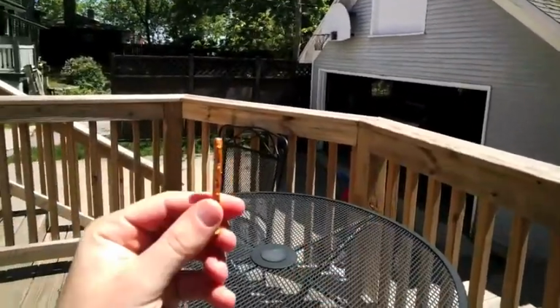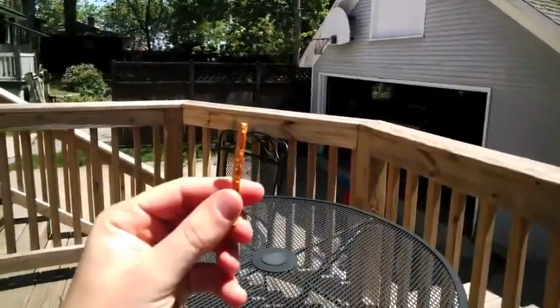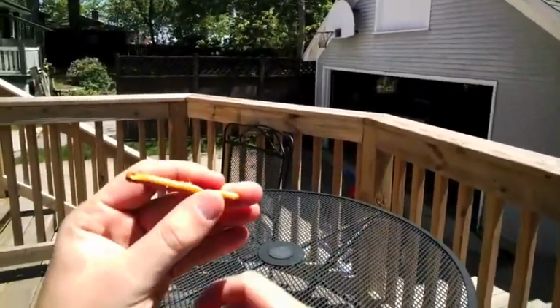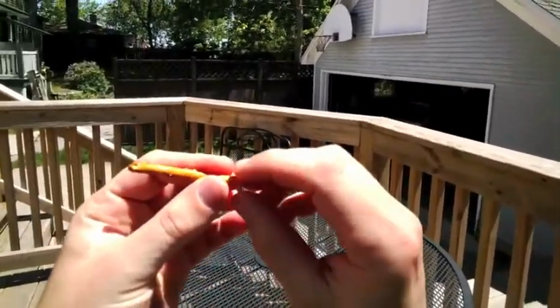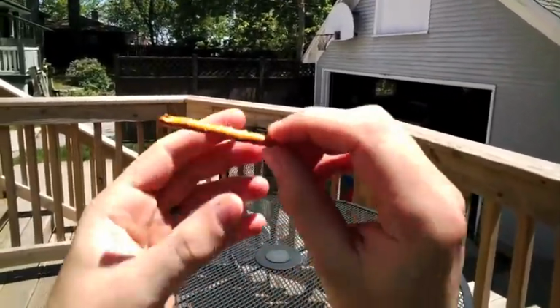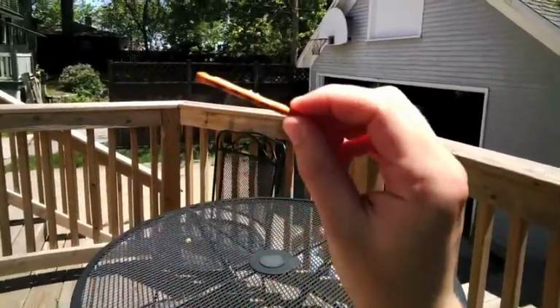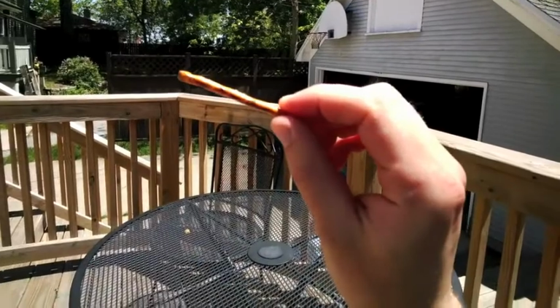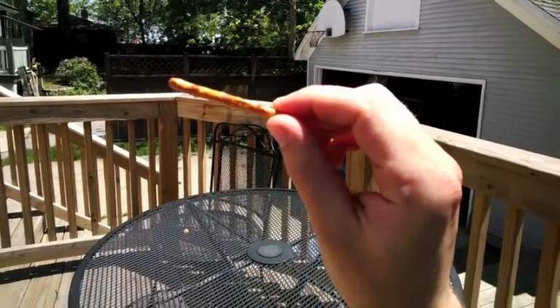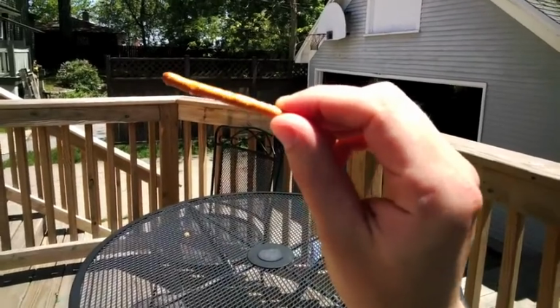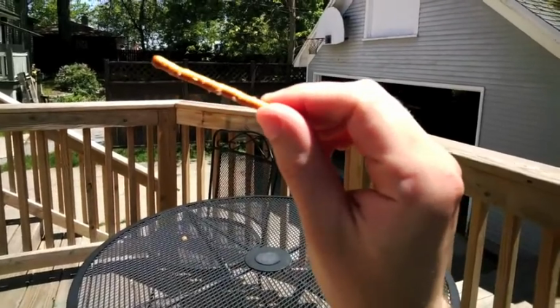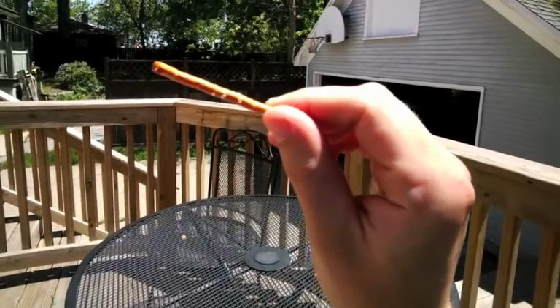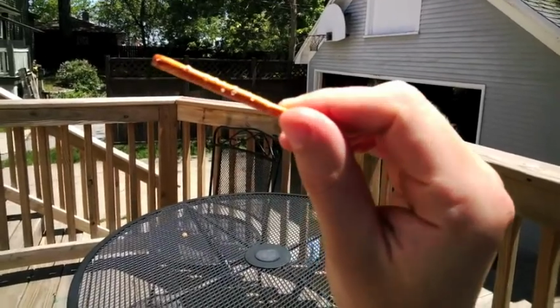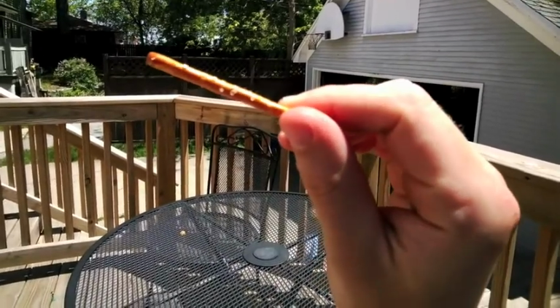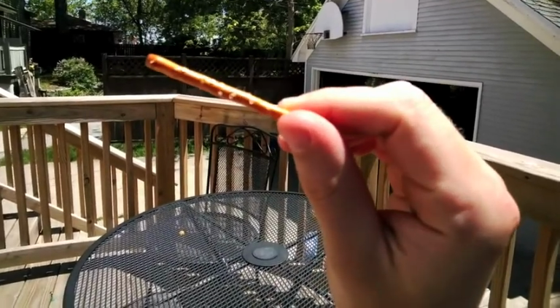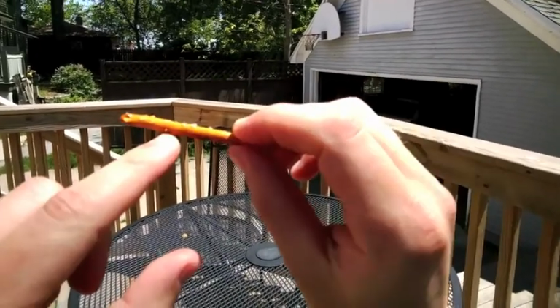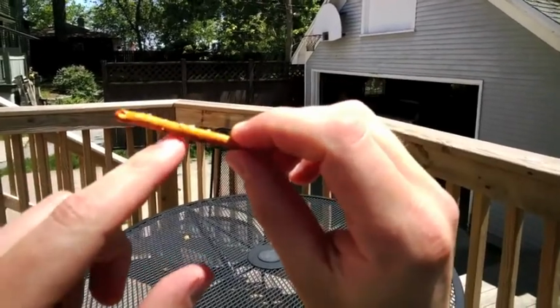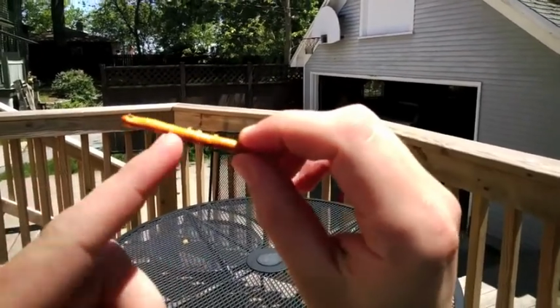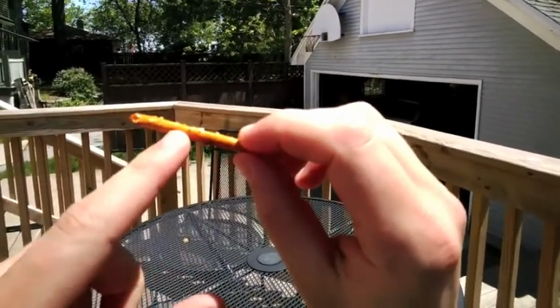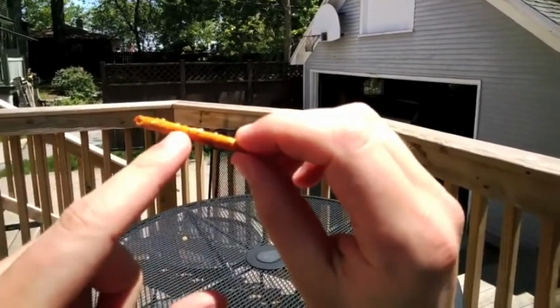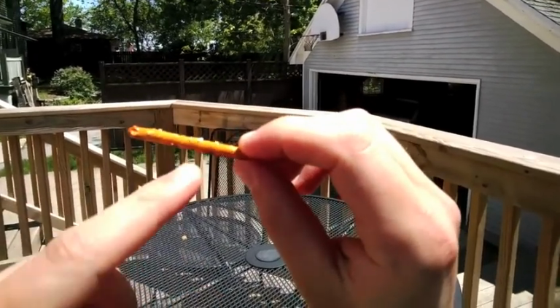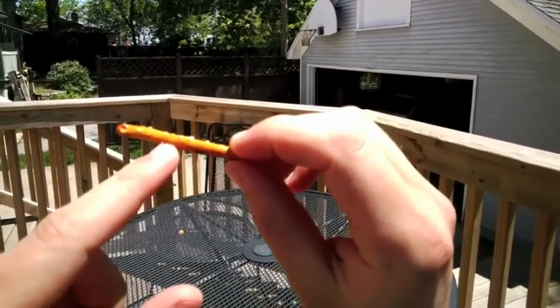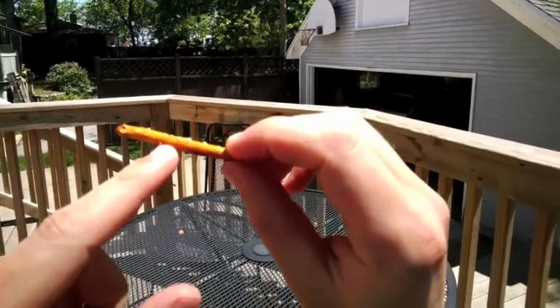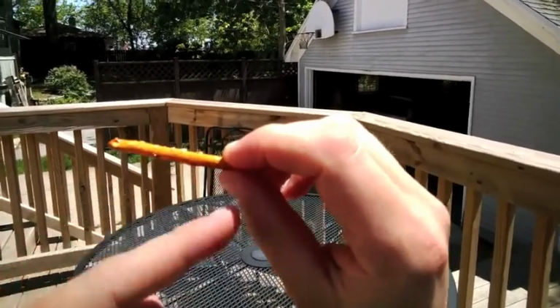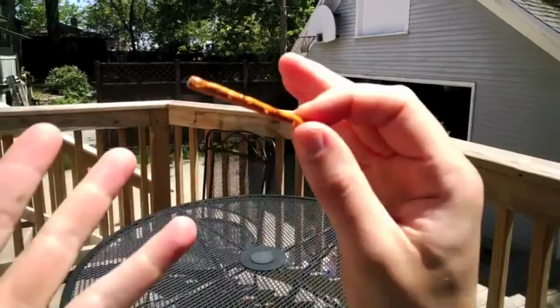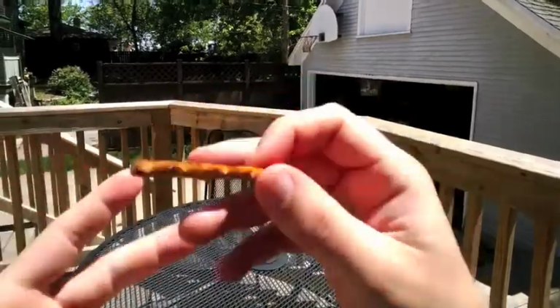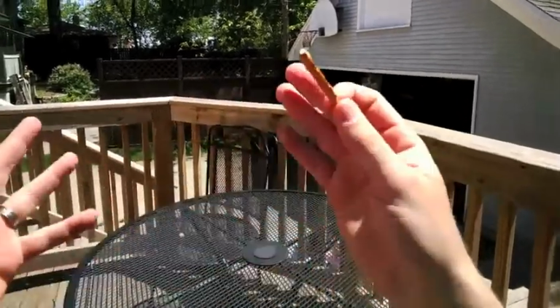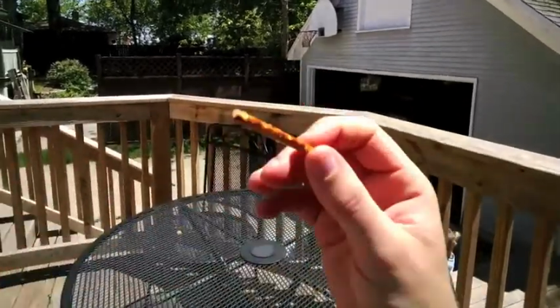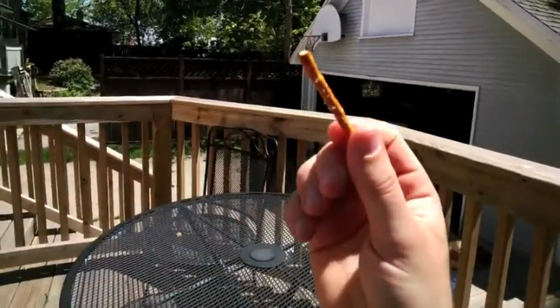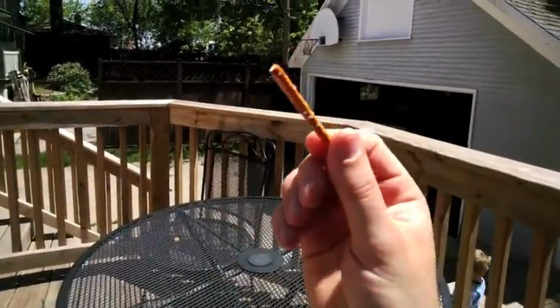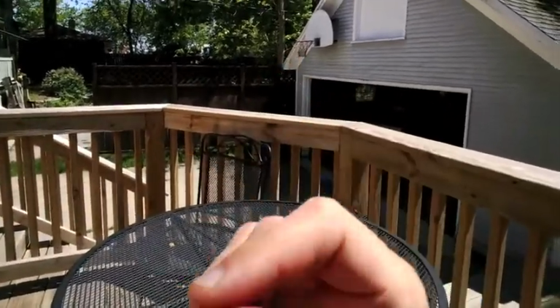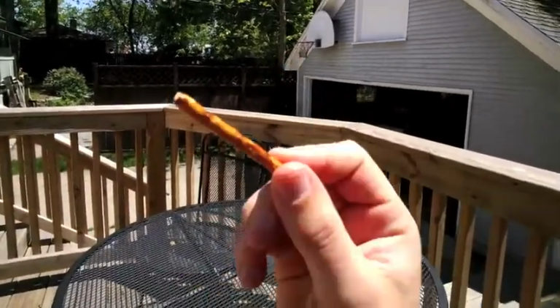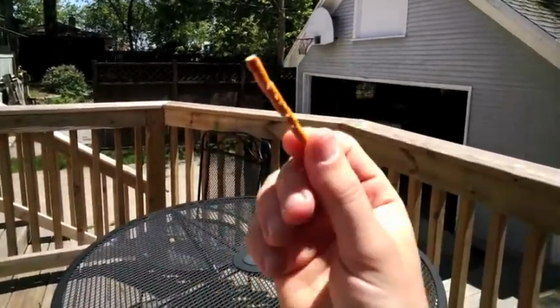I mean, this pretzel — does this pretzel have DNA in it? Well, let me think. It's got salt, and wheat, and wheat used to grow out of the ground. So yeah, I think it does.